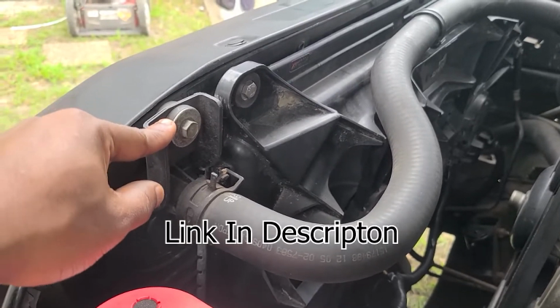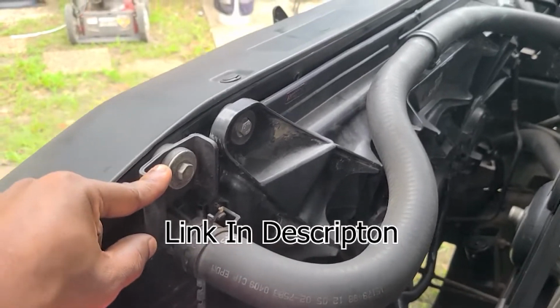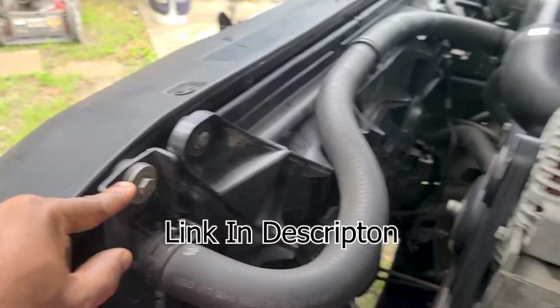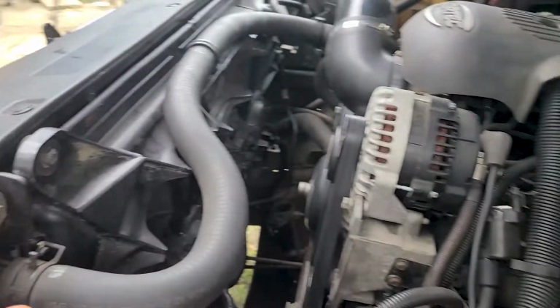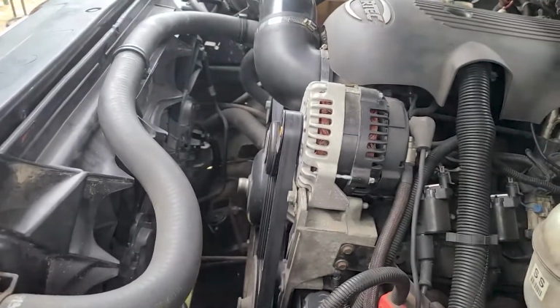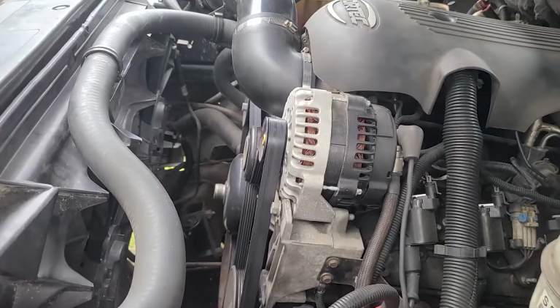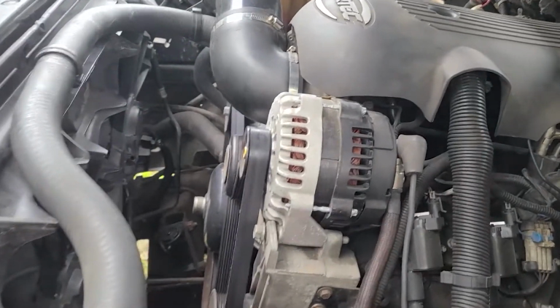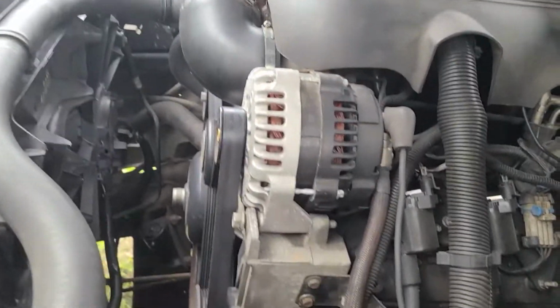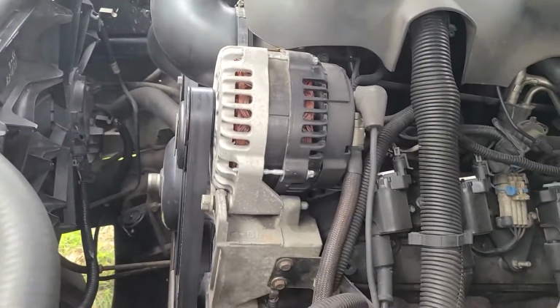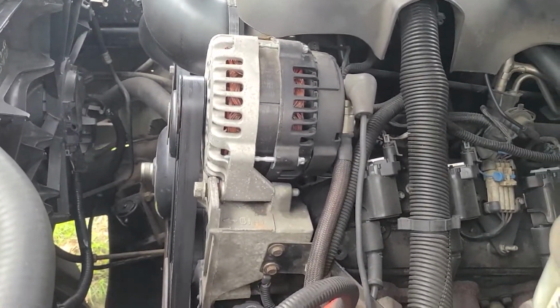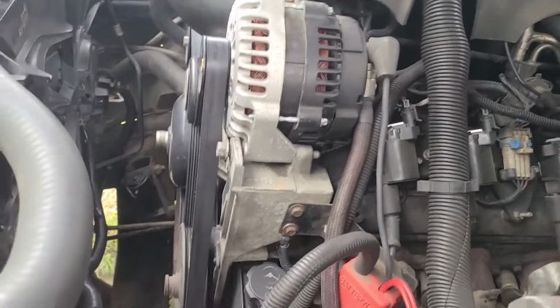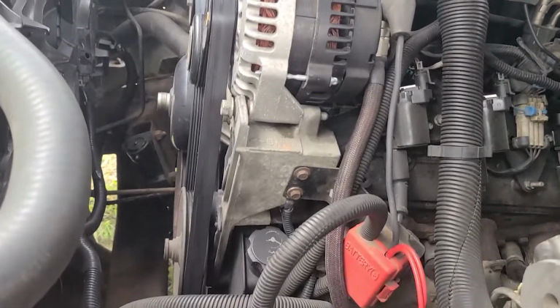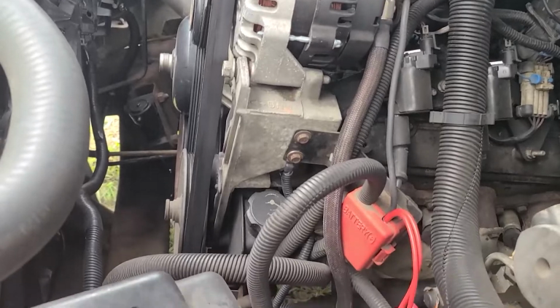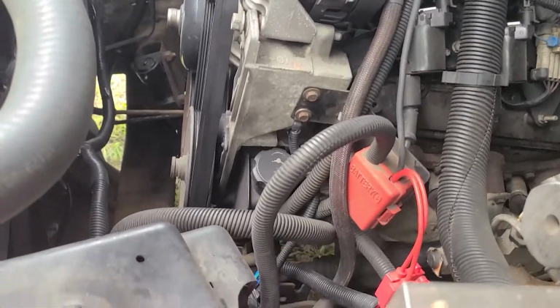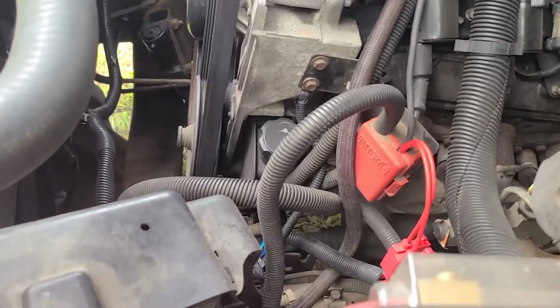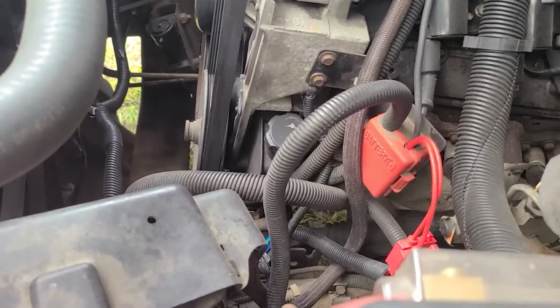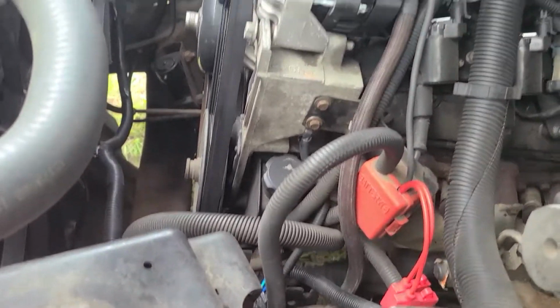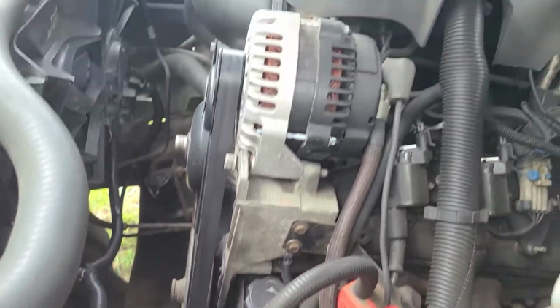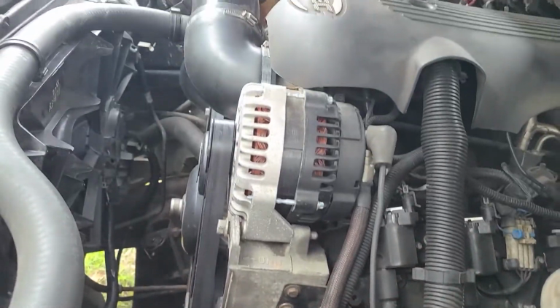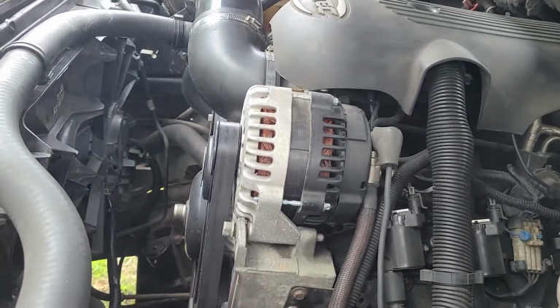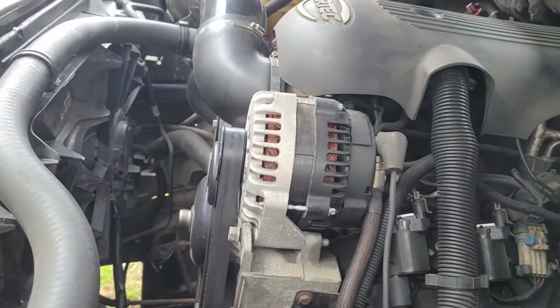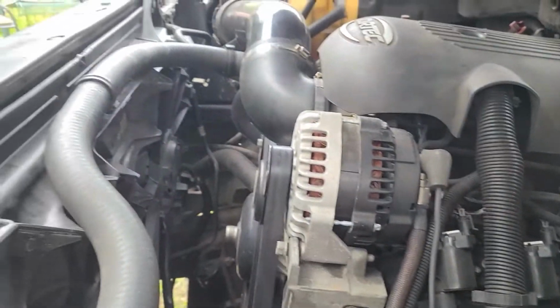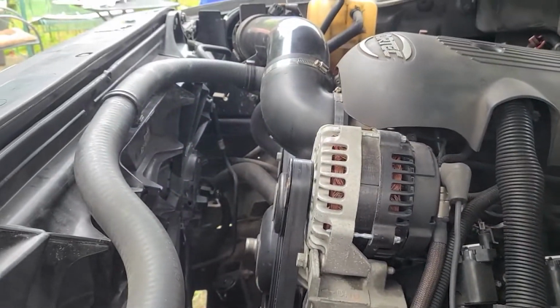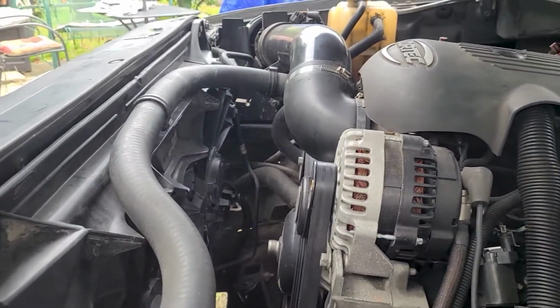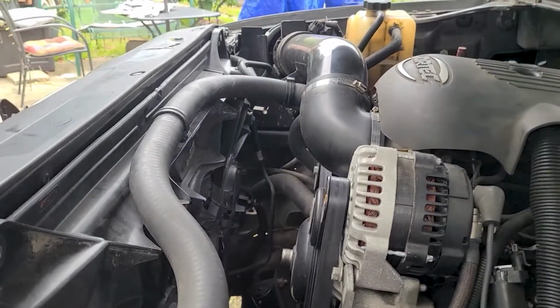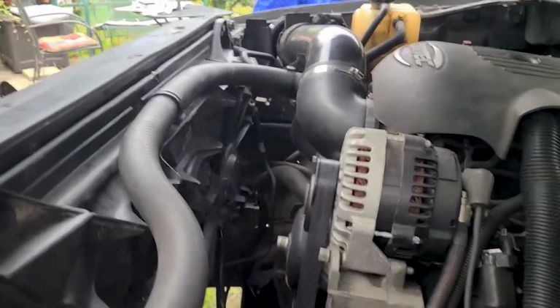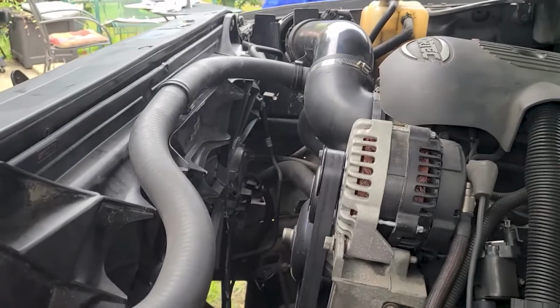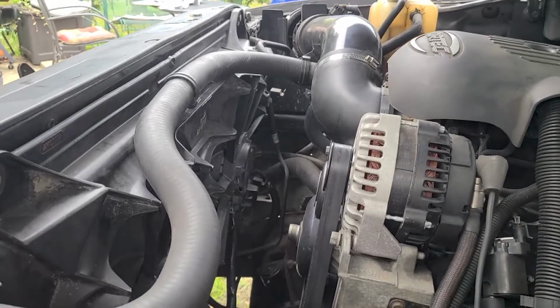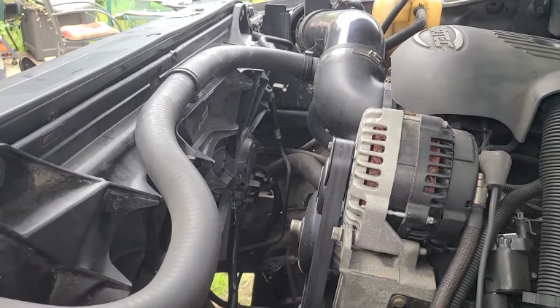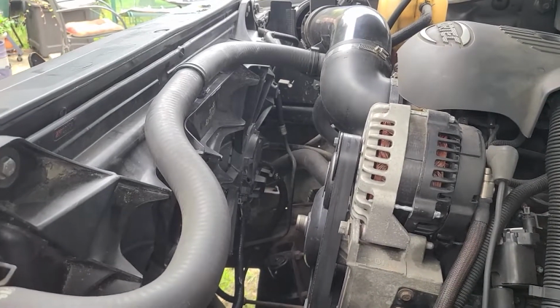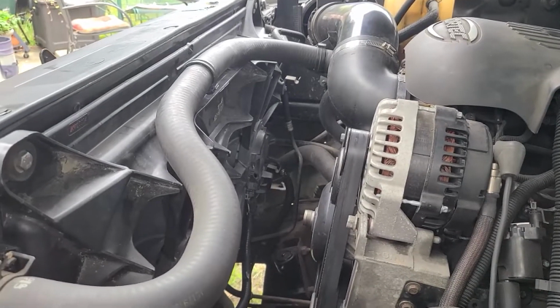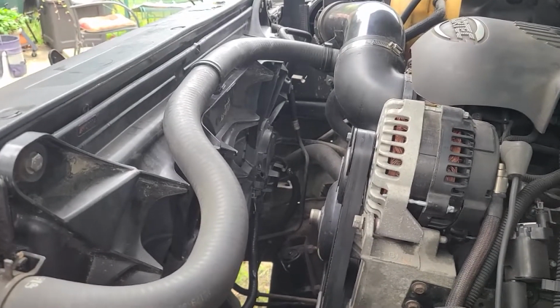I'm gonna put a link down to the radiator I got to make this as easy as possible for y'all. I believe that's all the crucial info I left out. This stuff is kind of expensive, man.